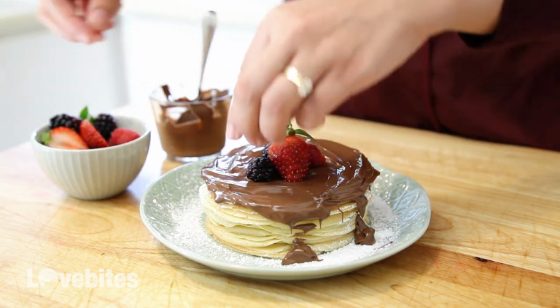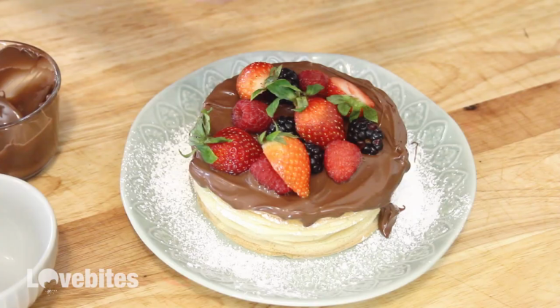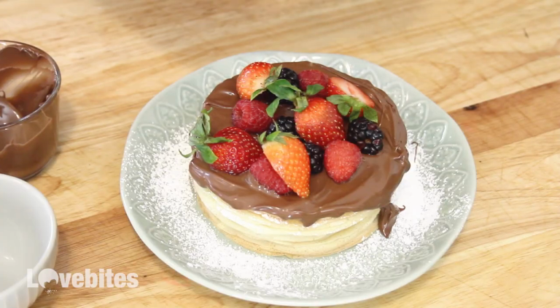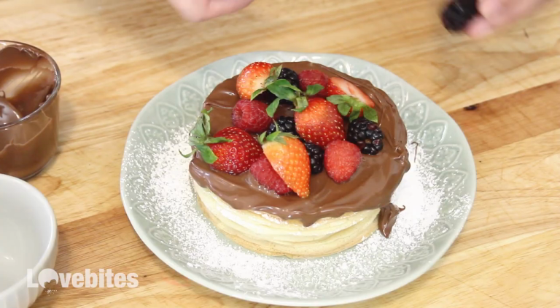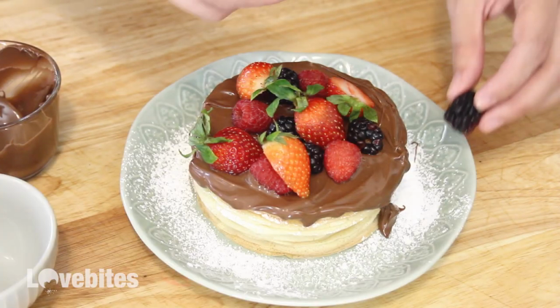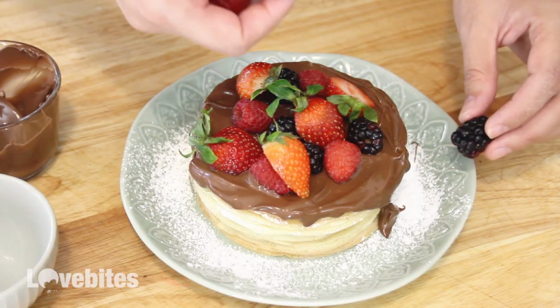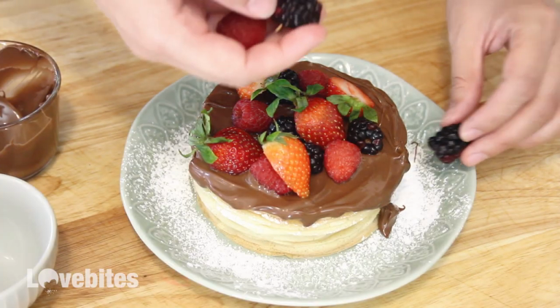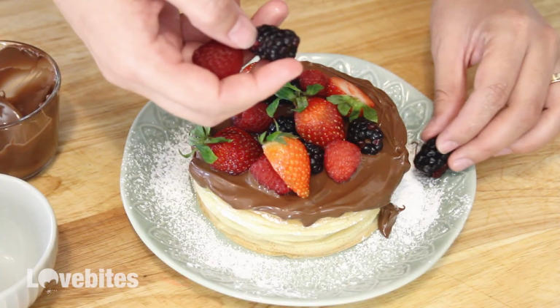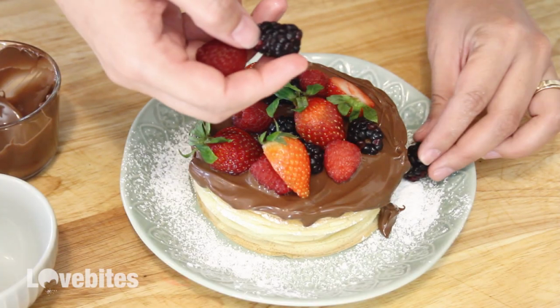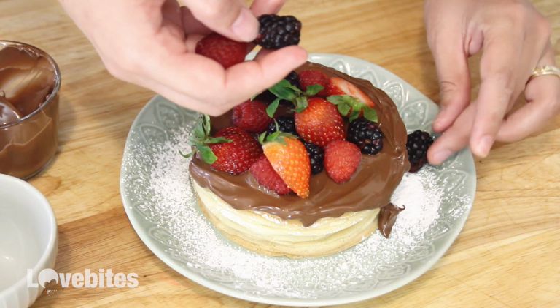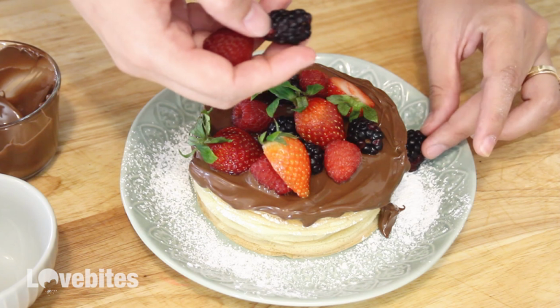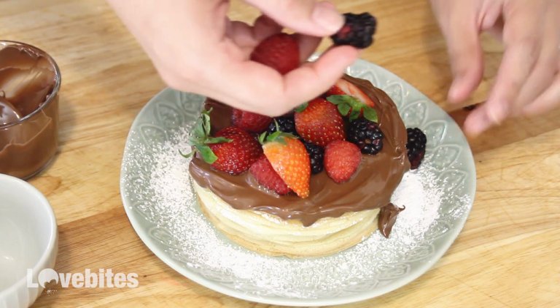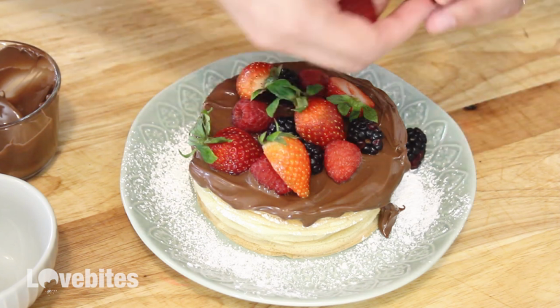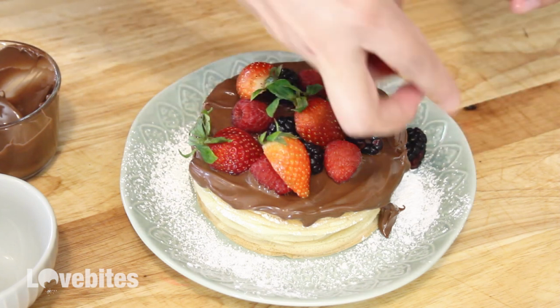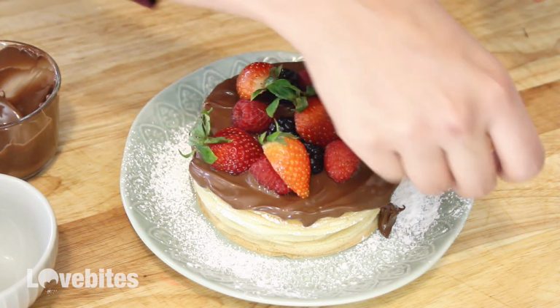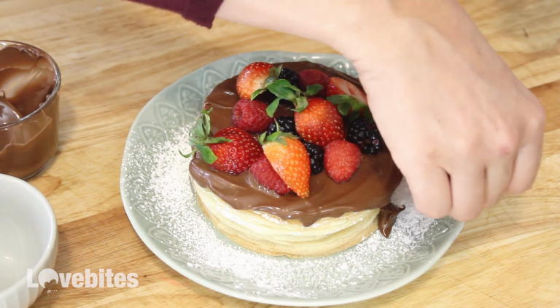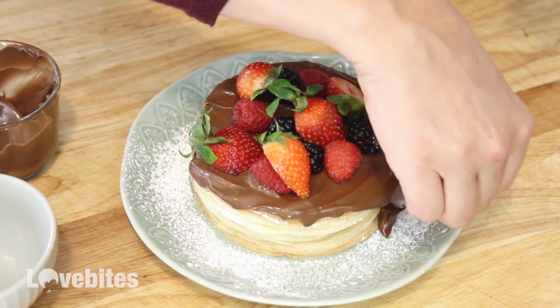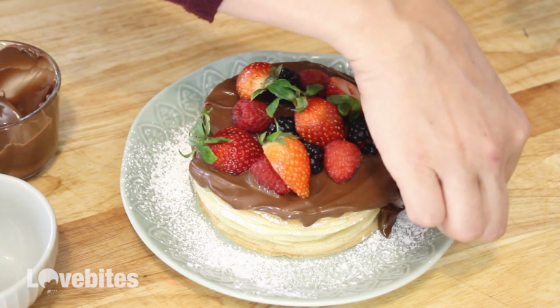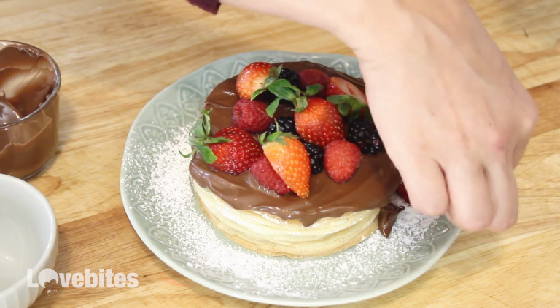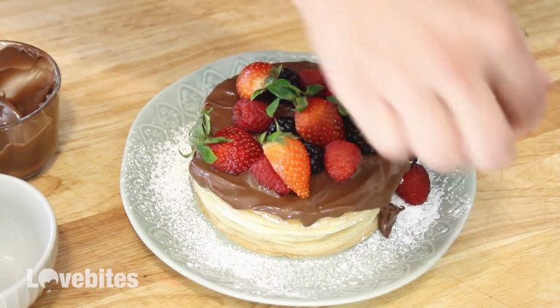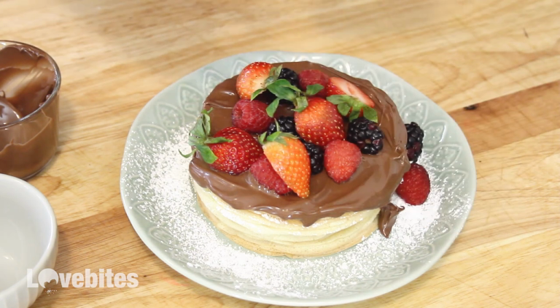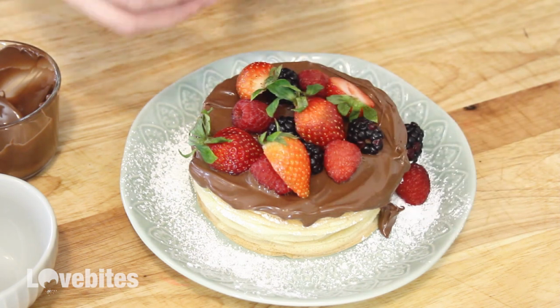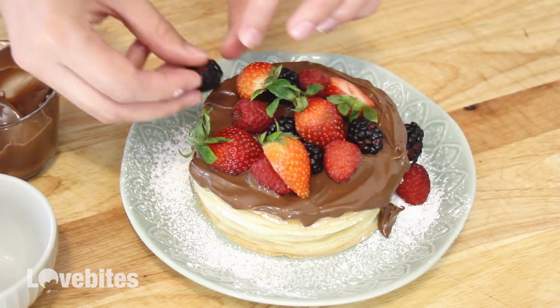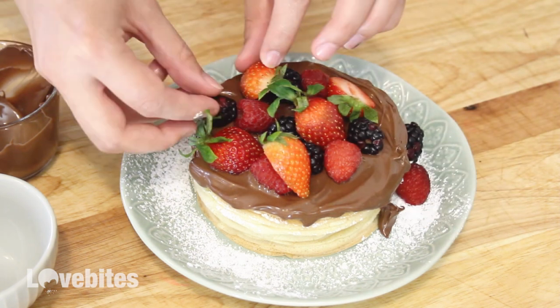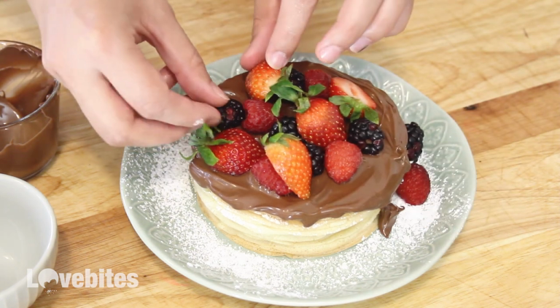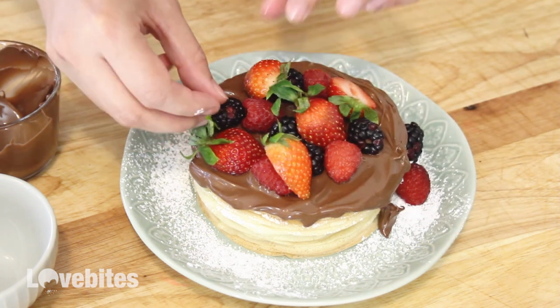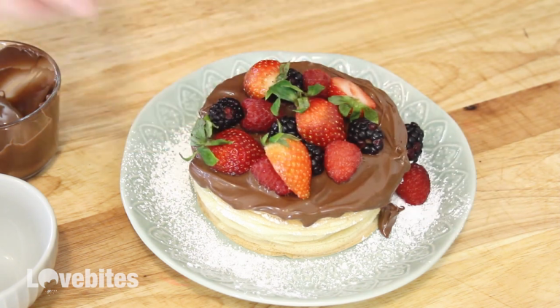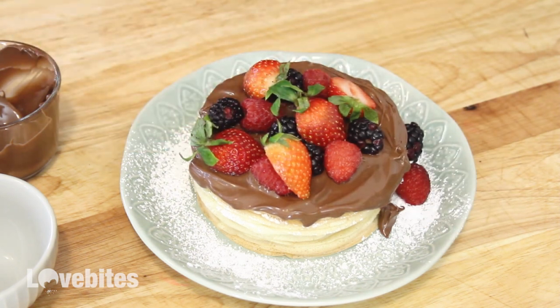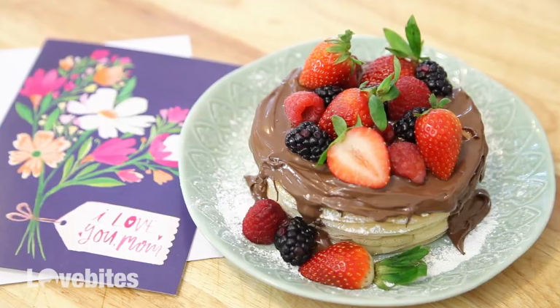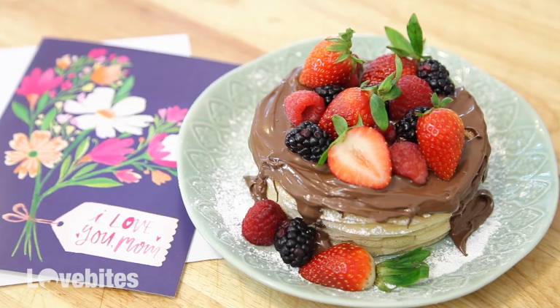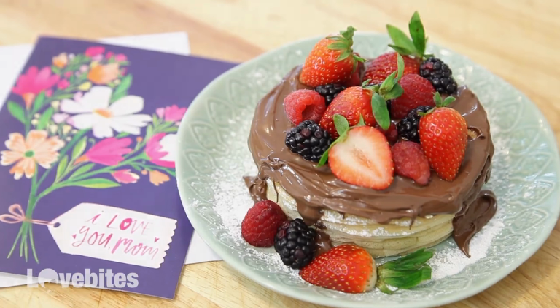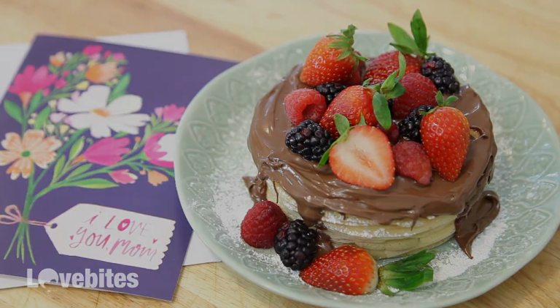This can make a great and easy Mother's Day gift, or for someone who loves crepes it could be a wonderful birthday cake. Please make sure to subscribe and give this video a thumbs up.